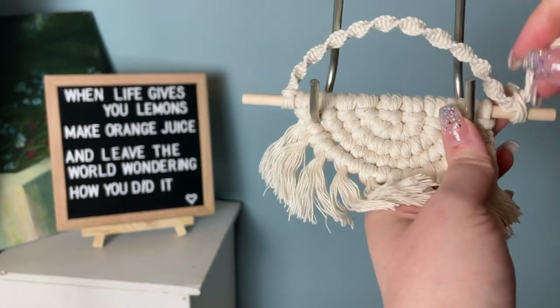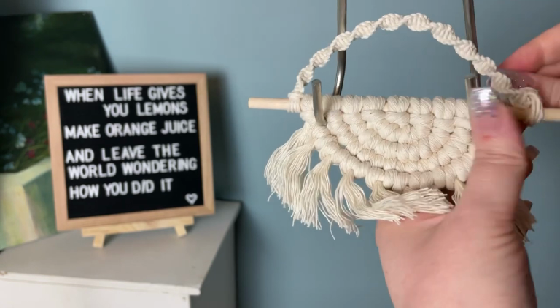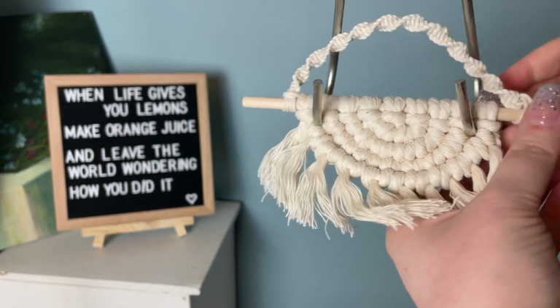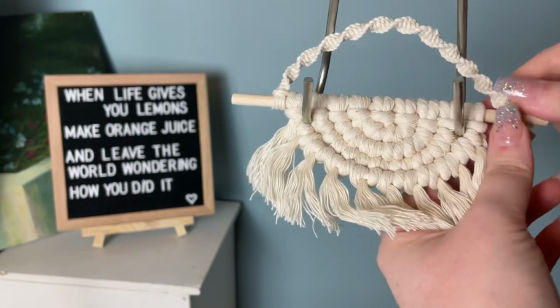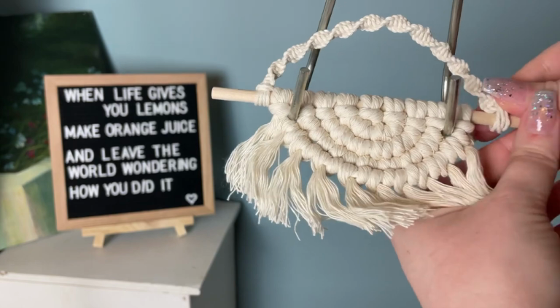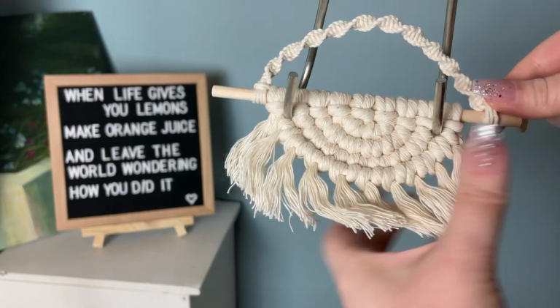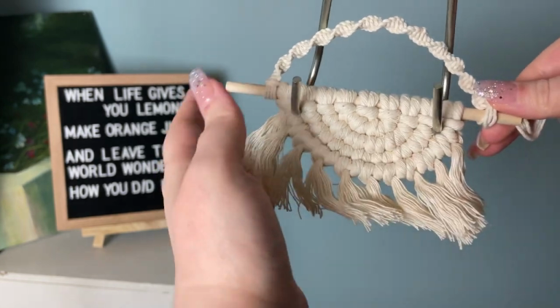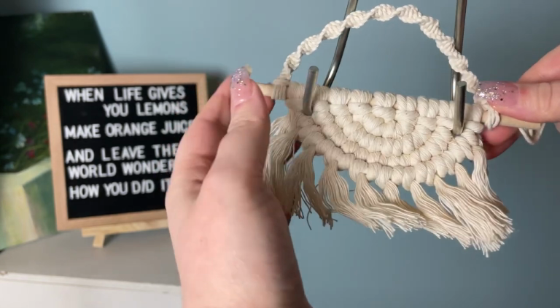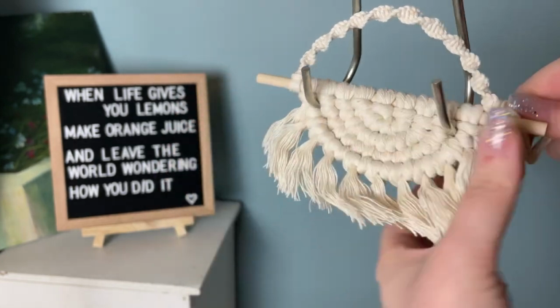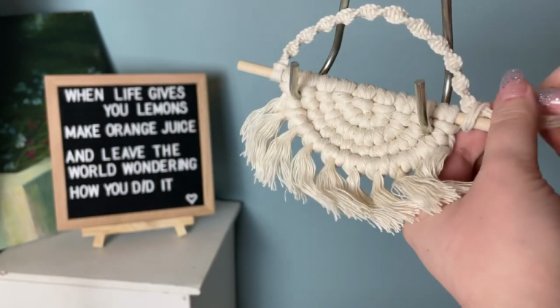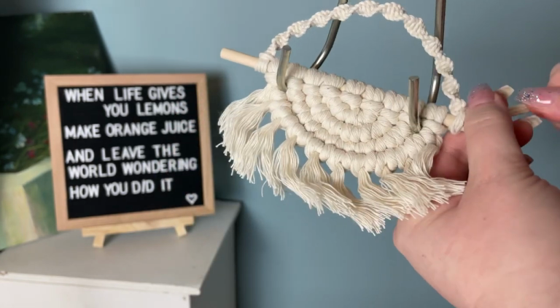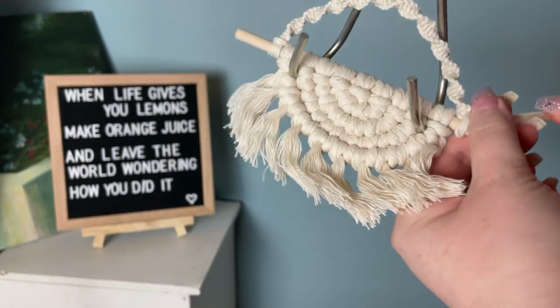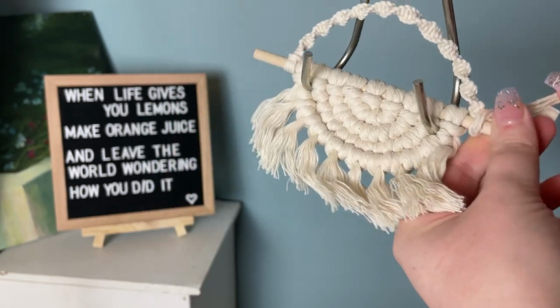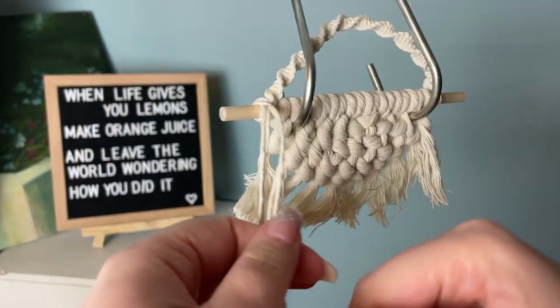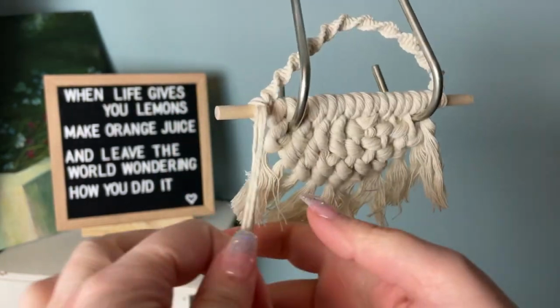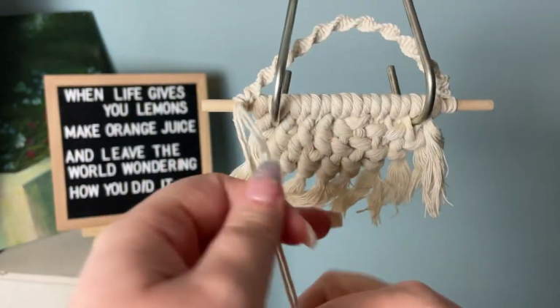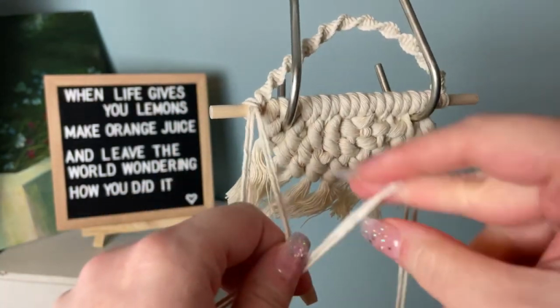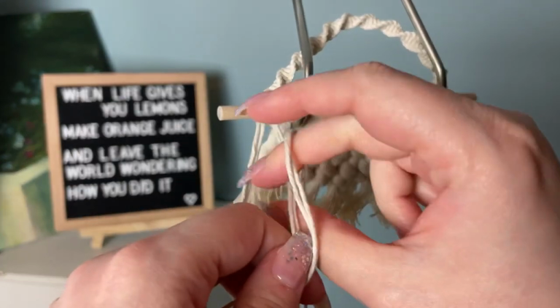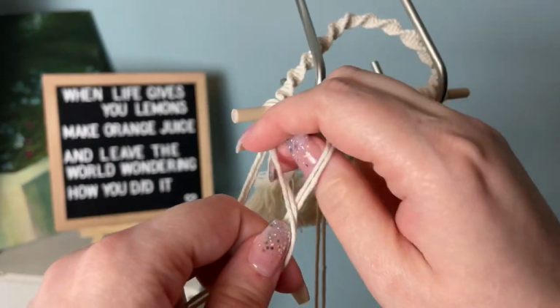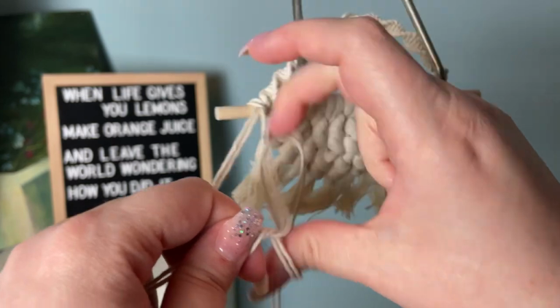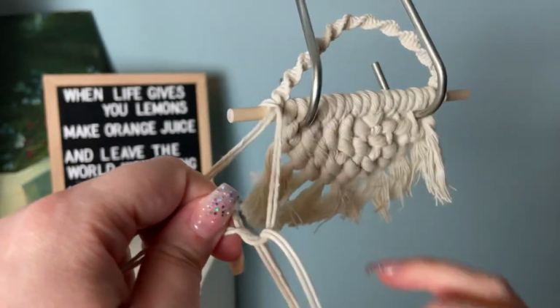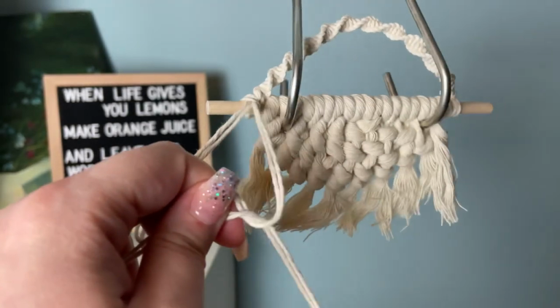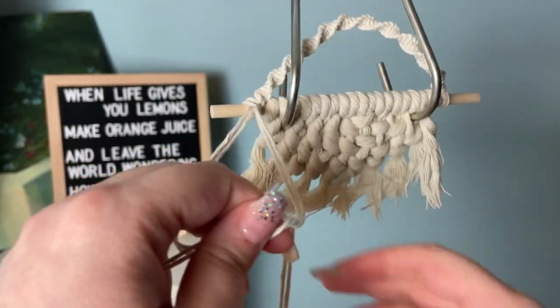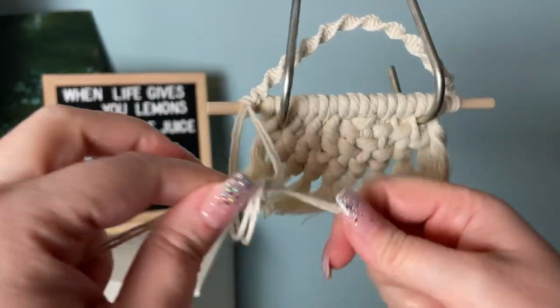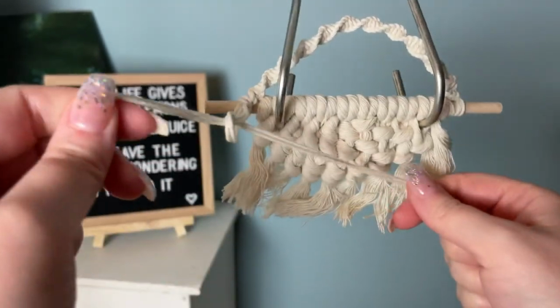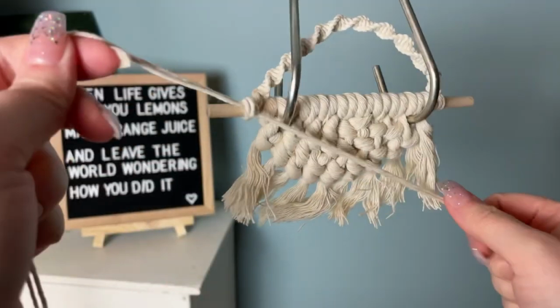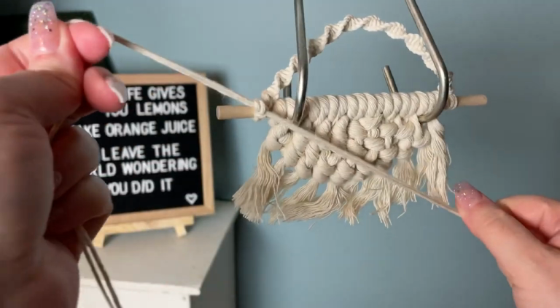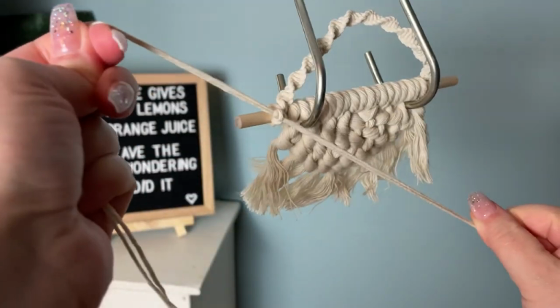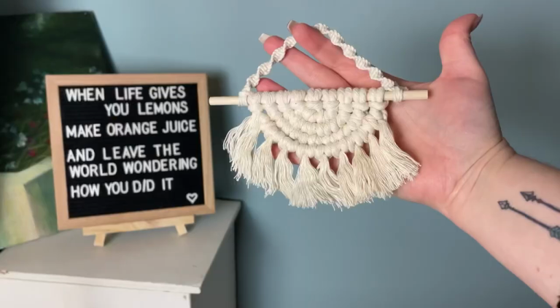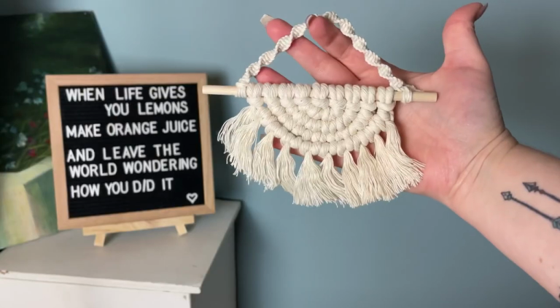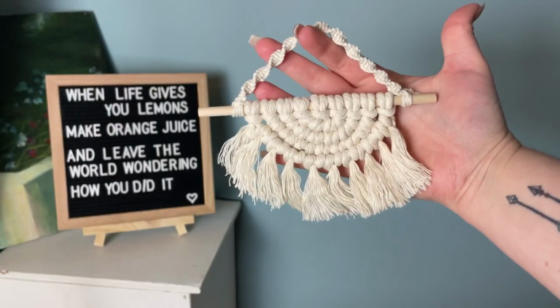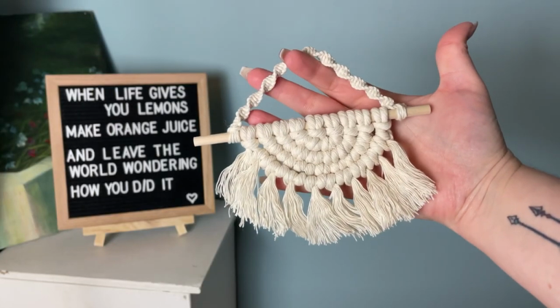Once you're comfortable with that and it's in place, flip it around and tie a couple of overhand knots on the other side just to make sure it's secure.